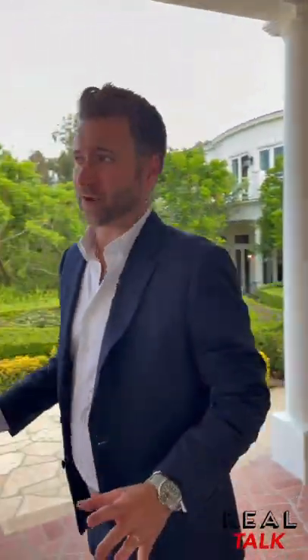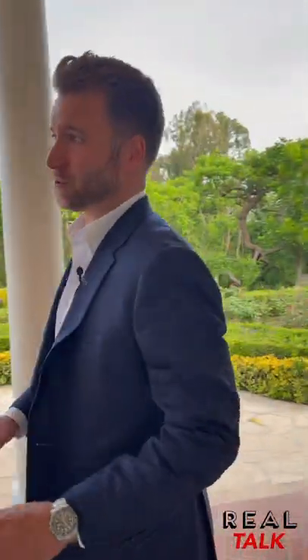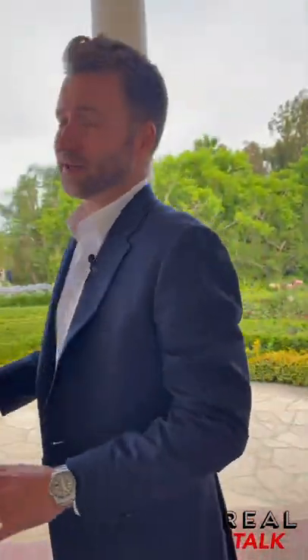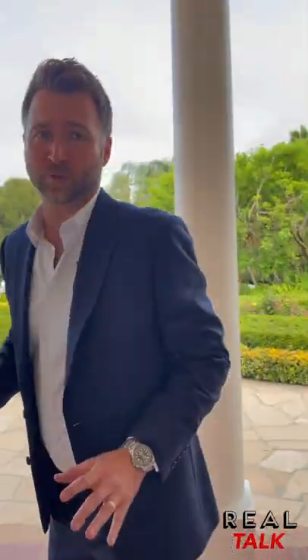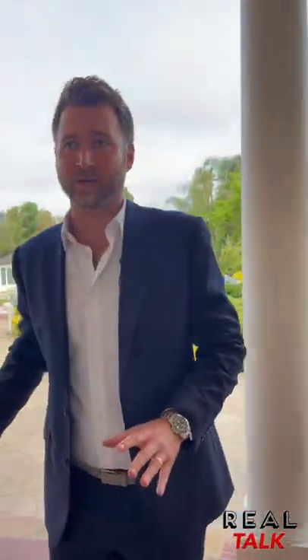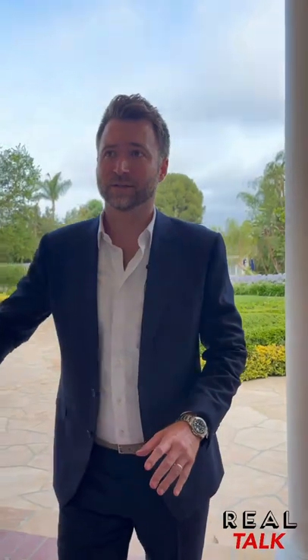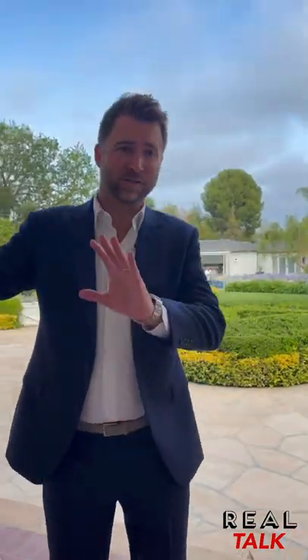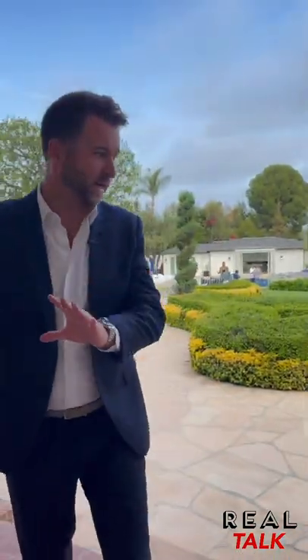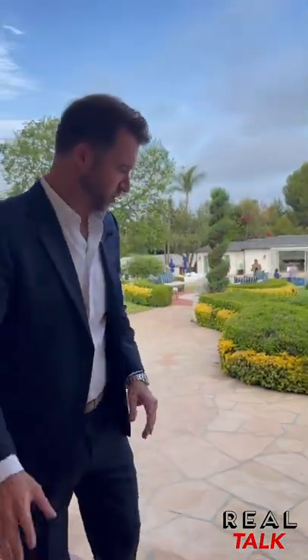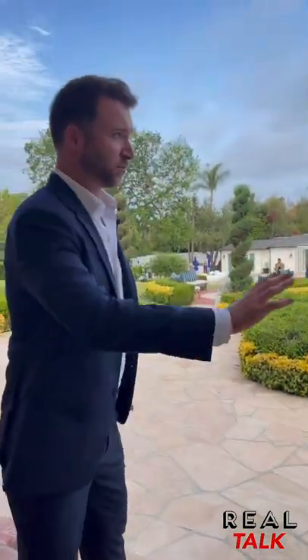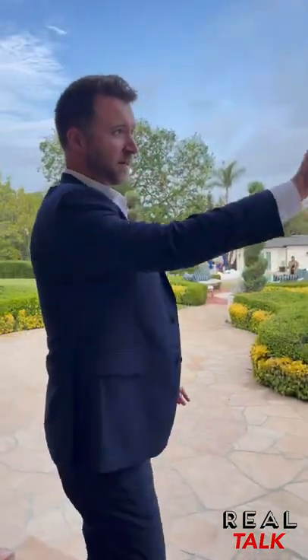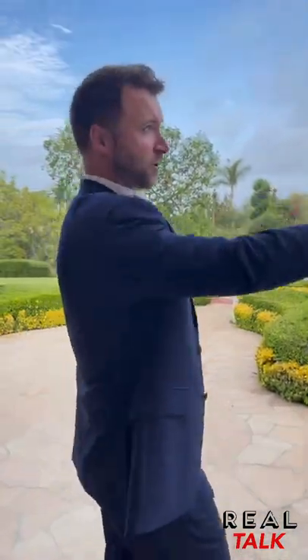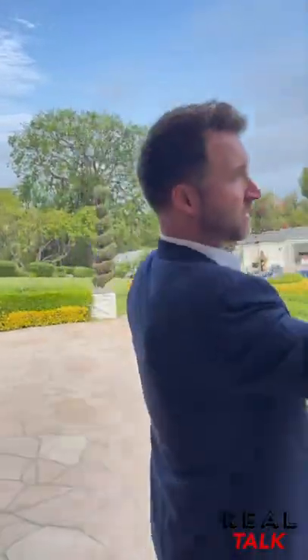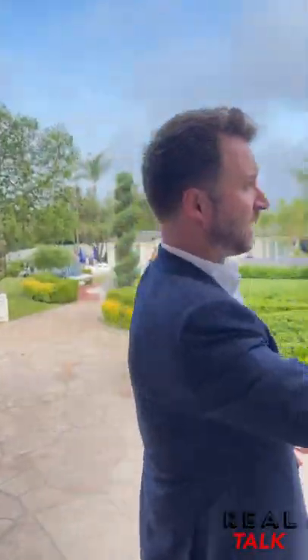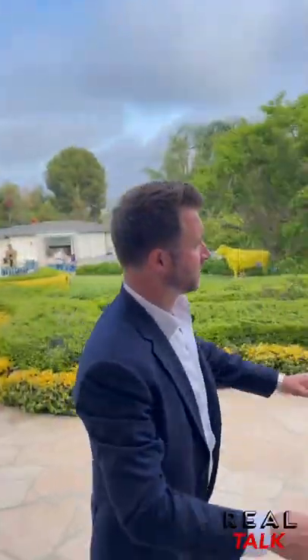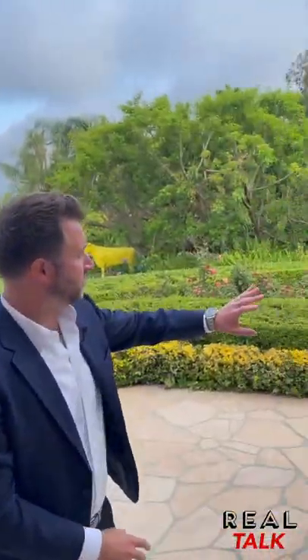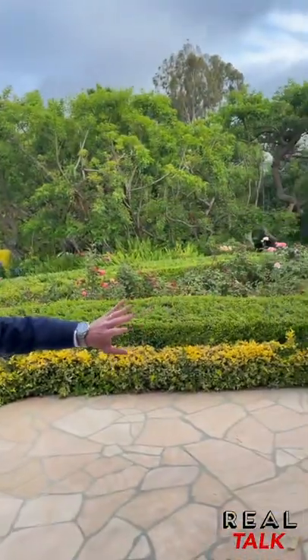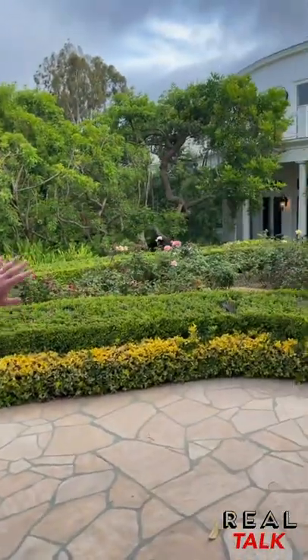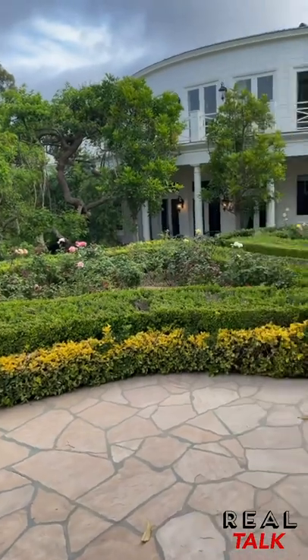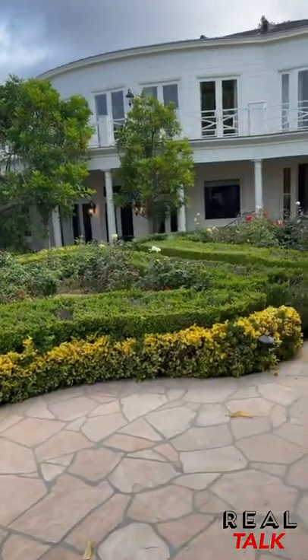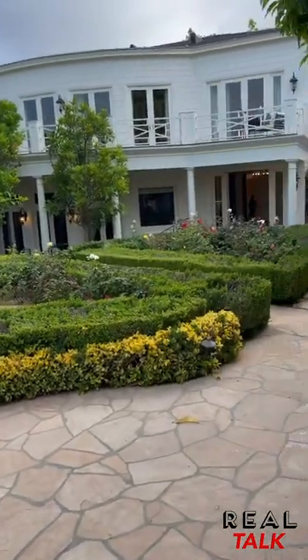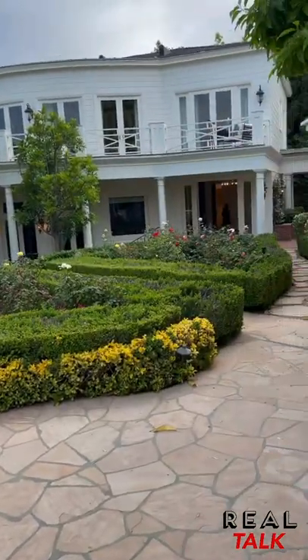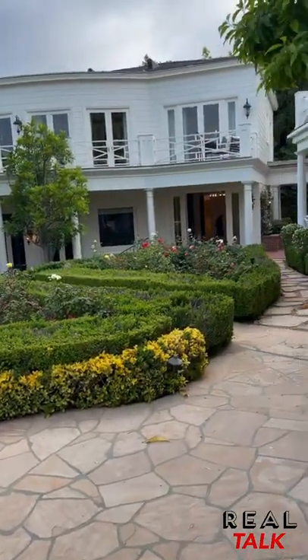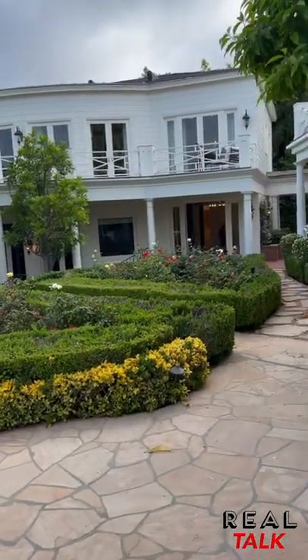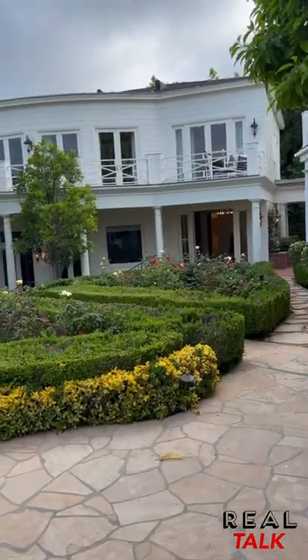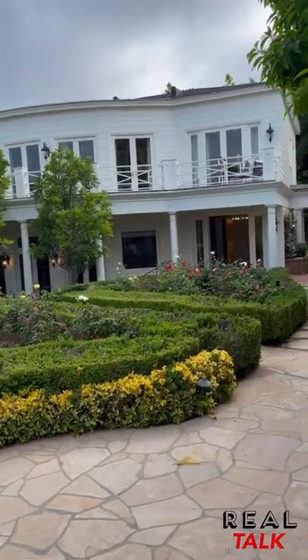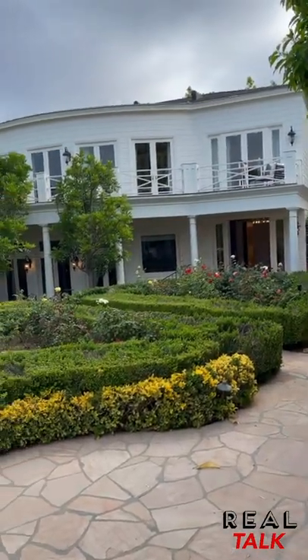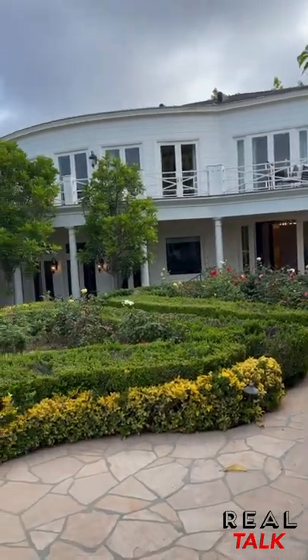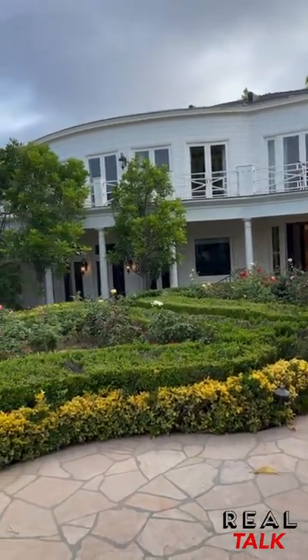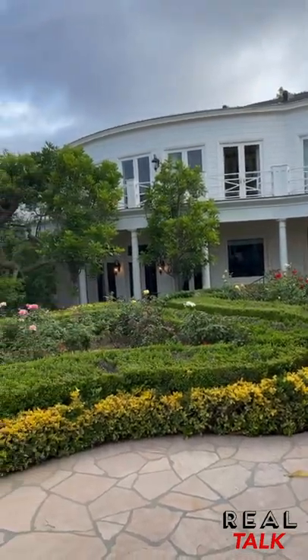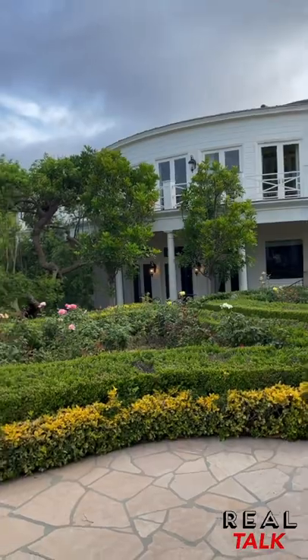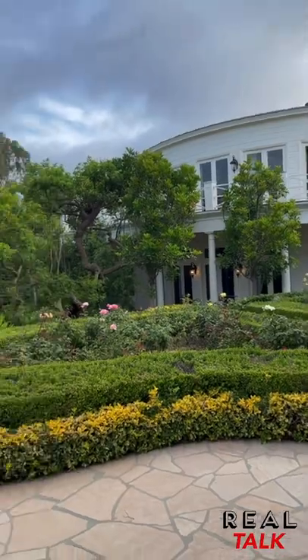One of the most impressive parts about this property has to be the grounds. We're sitting on nearly three acres. We've seen the main house, but you have a completely separate structure on this side — a whole expansive movie theater down below on the first level, a guest bedroom, office, and this expansive flex space.